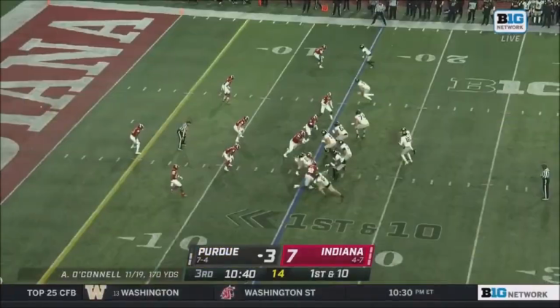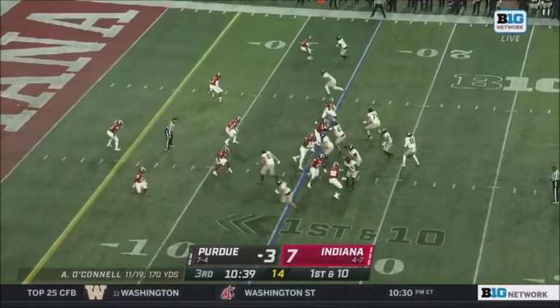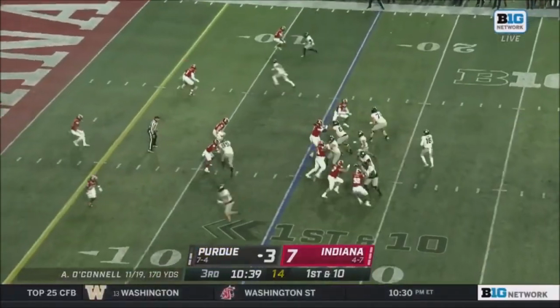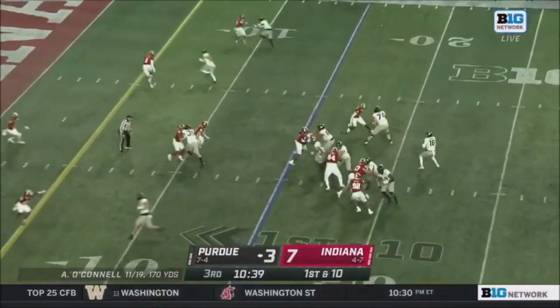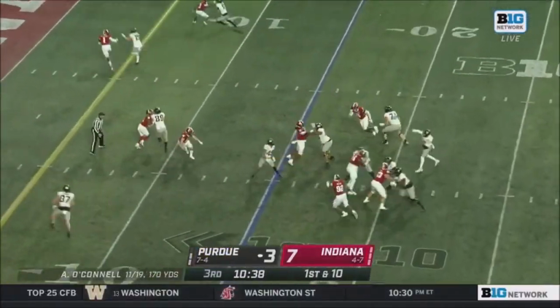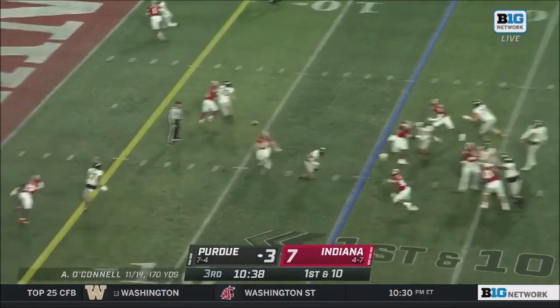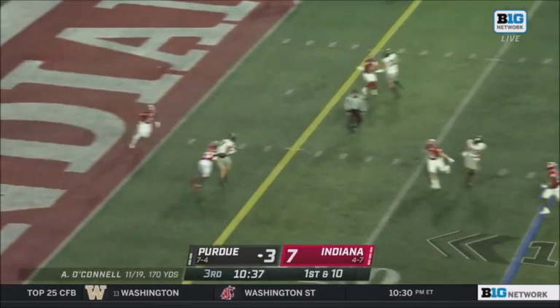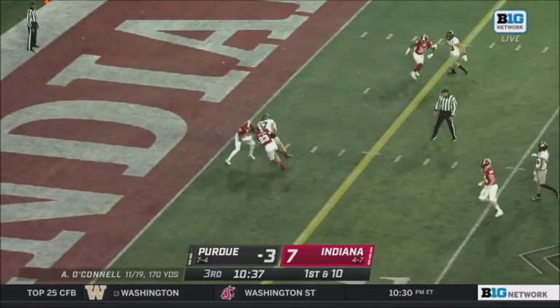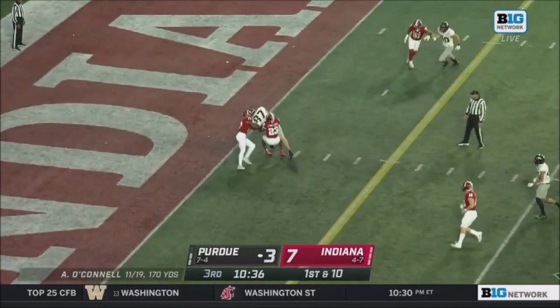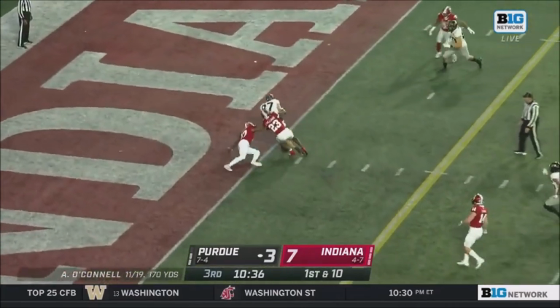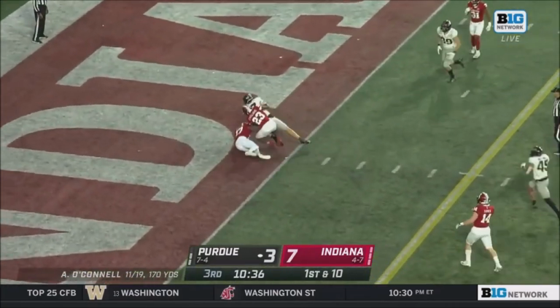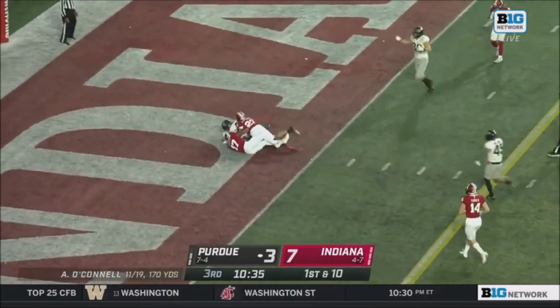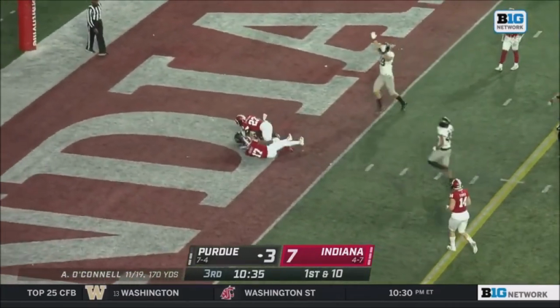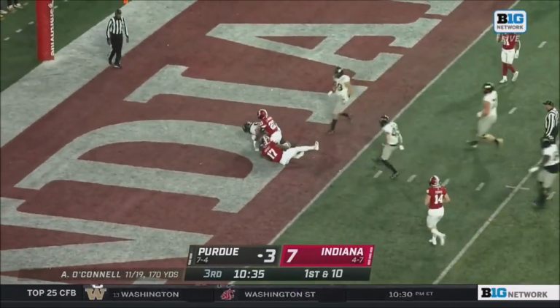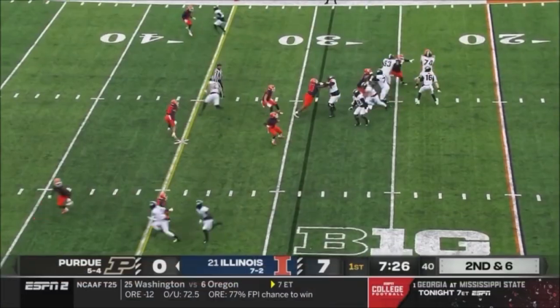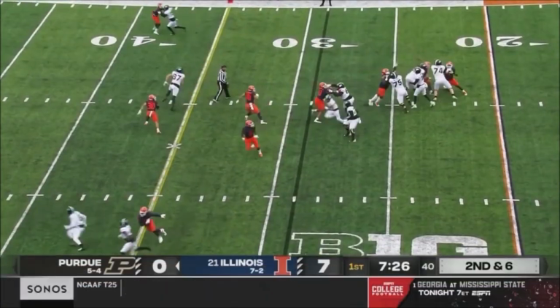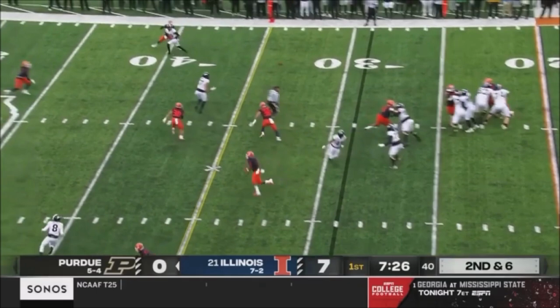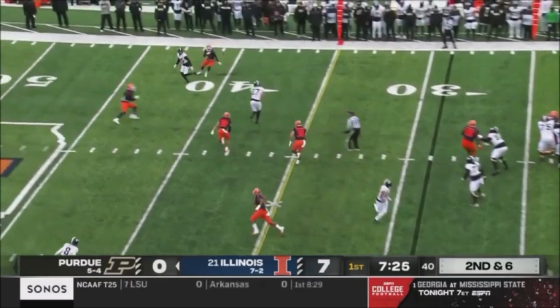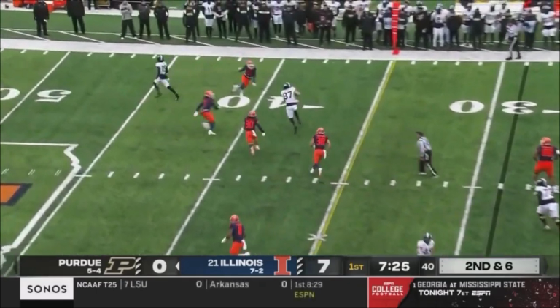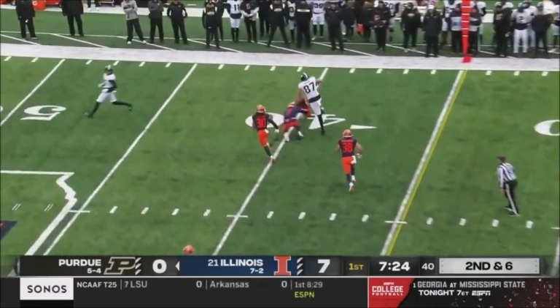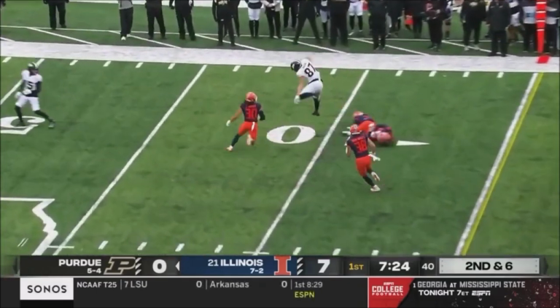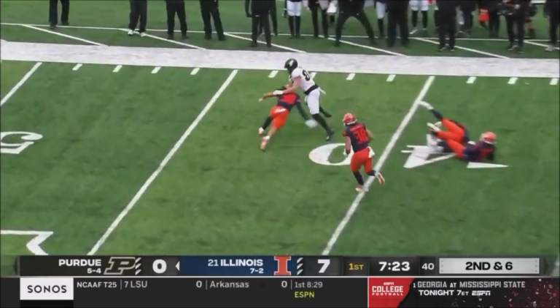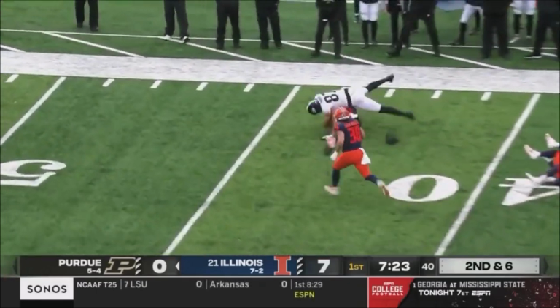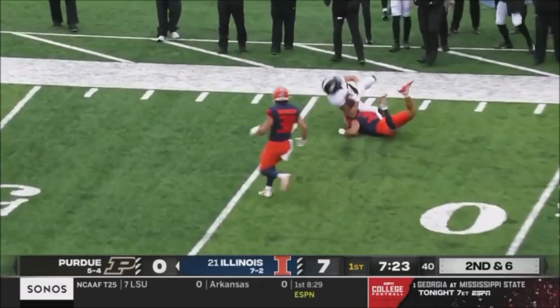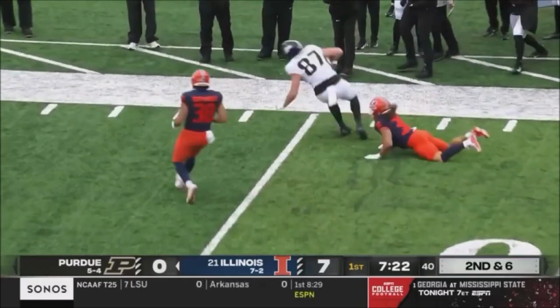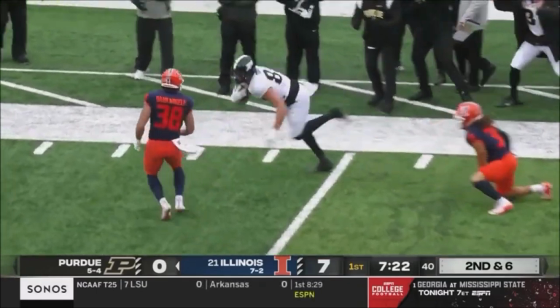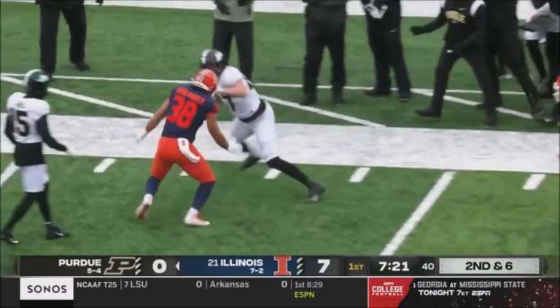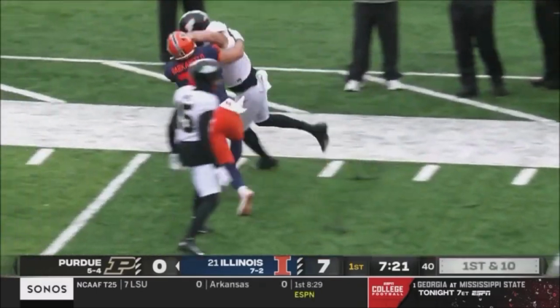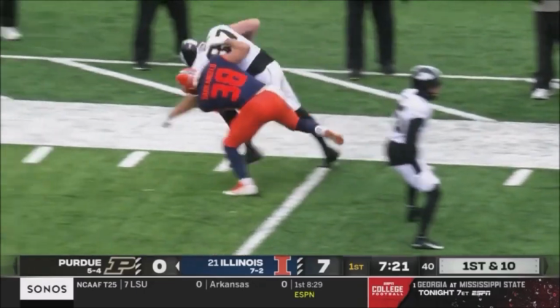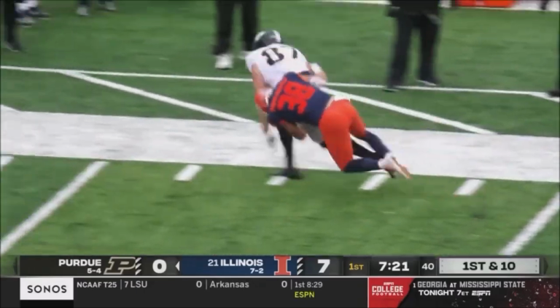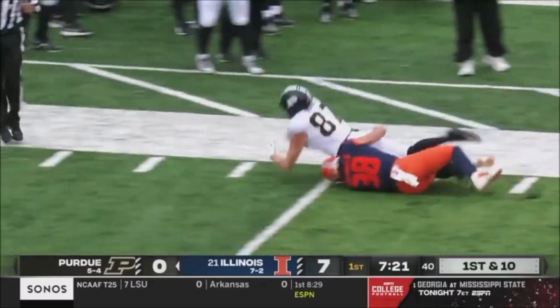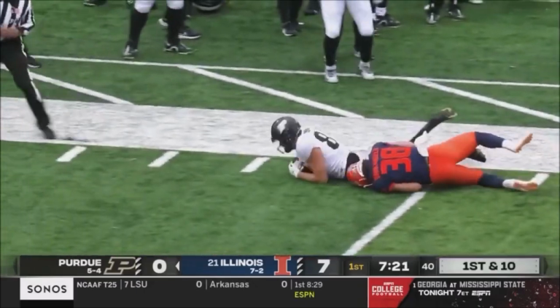Receptions this season, has two tonight. O'Connell to Durham. Goal line power — touchdown, Purdue. Cold weather, November football in the Big Ten. Up over the top, Payne Durham — the hurdle.